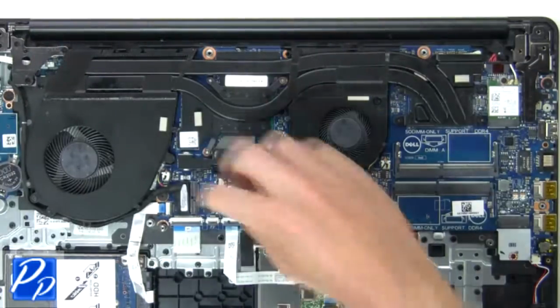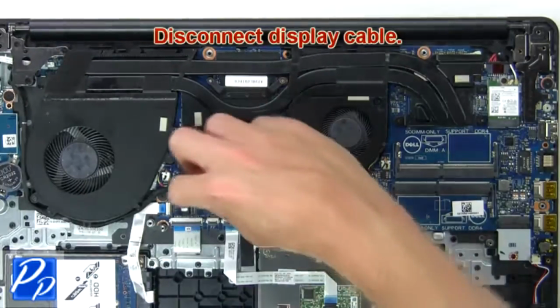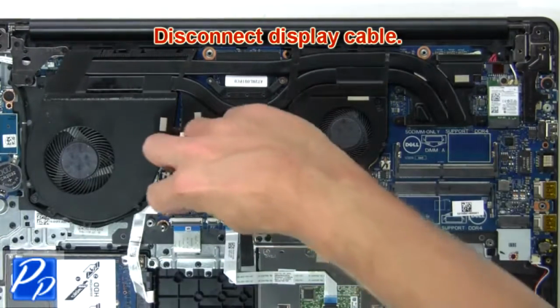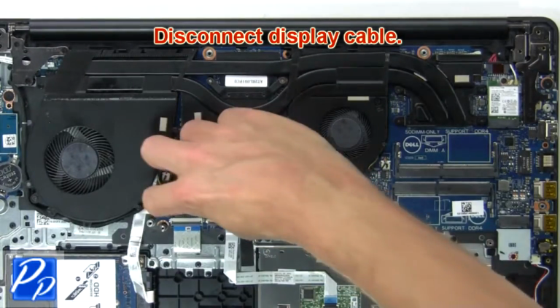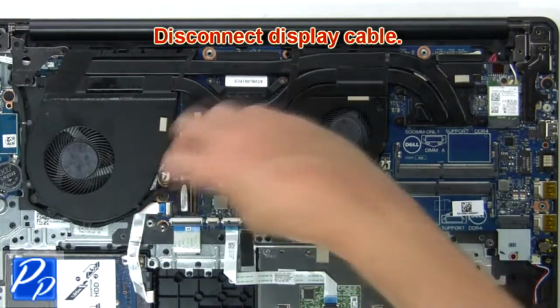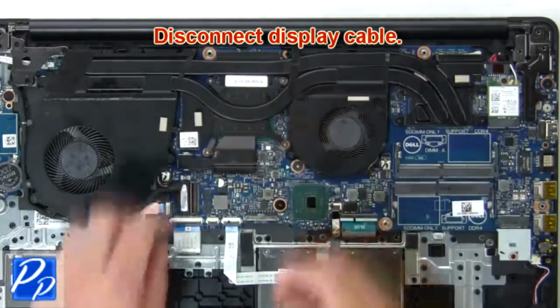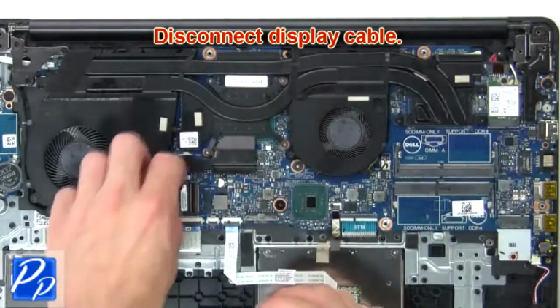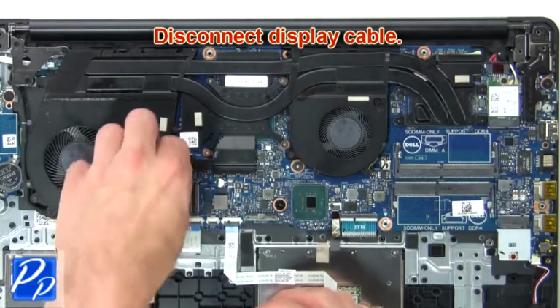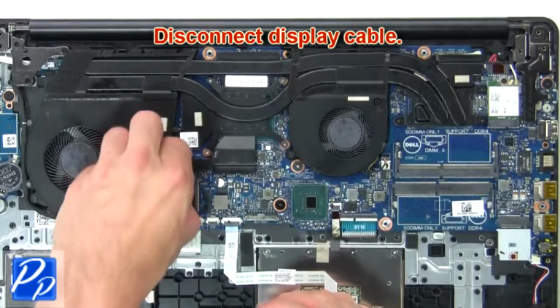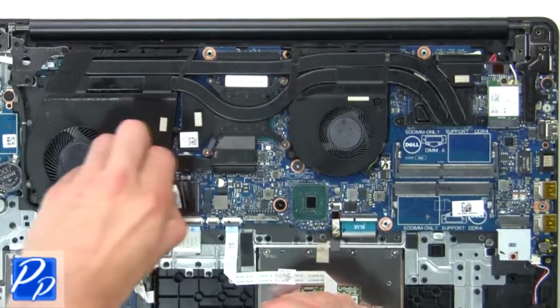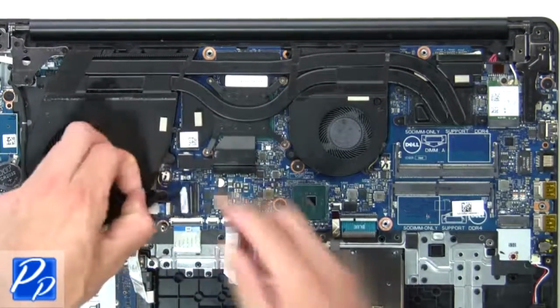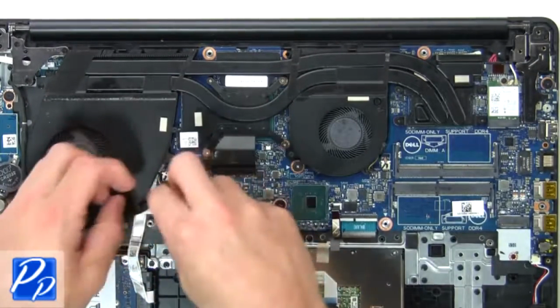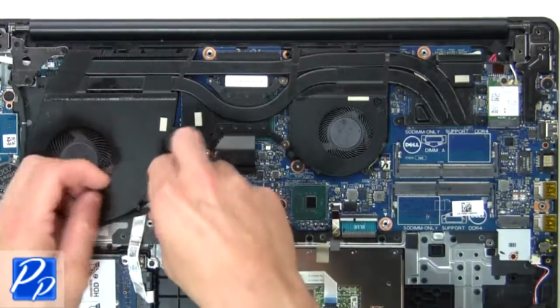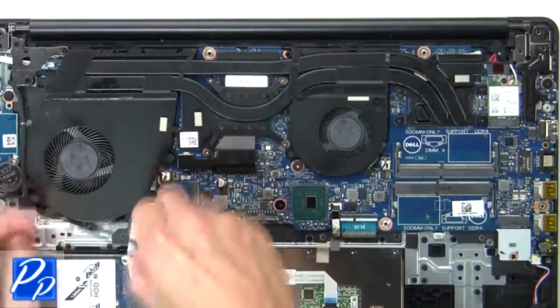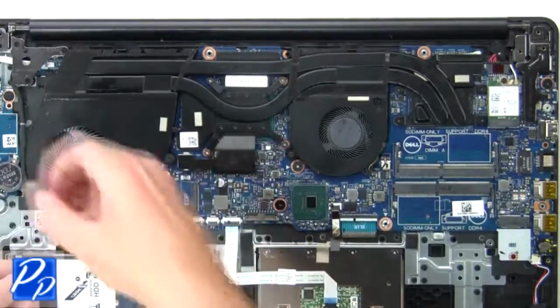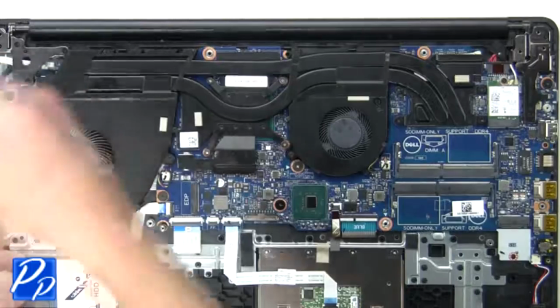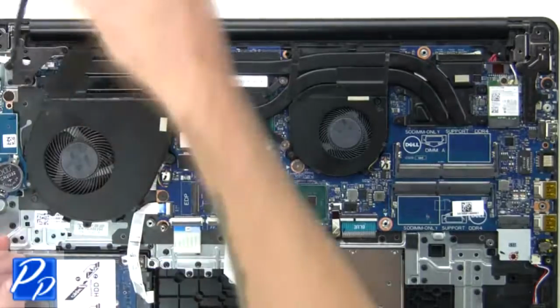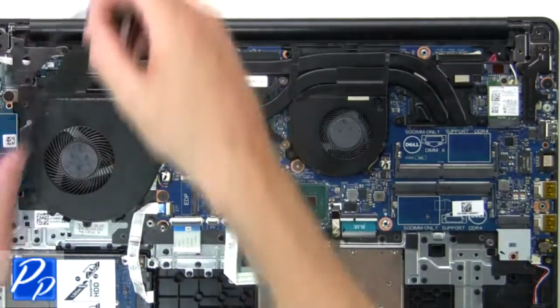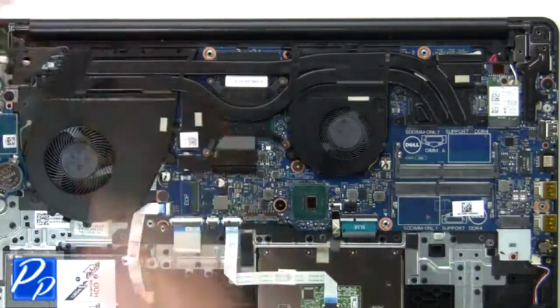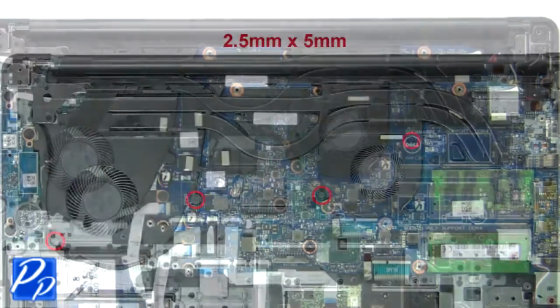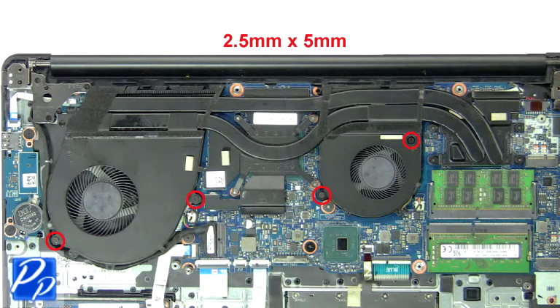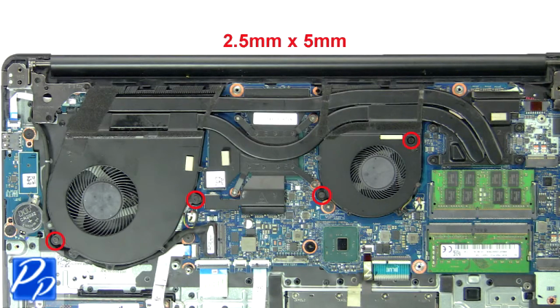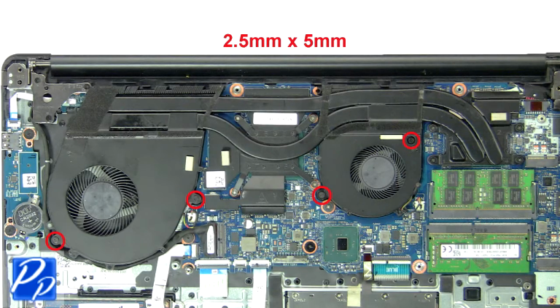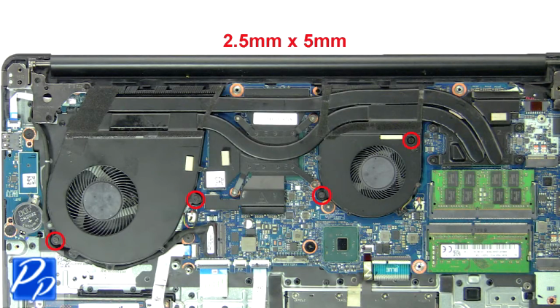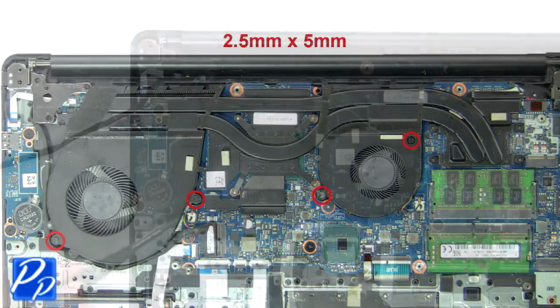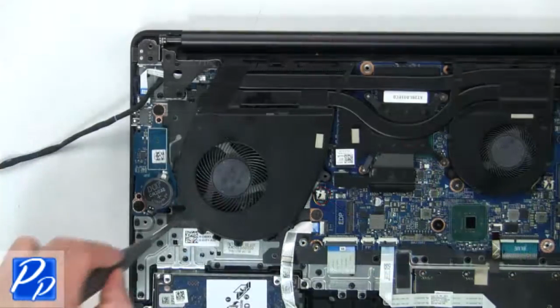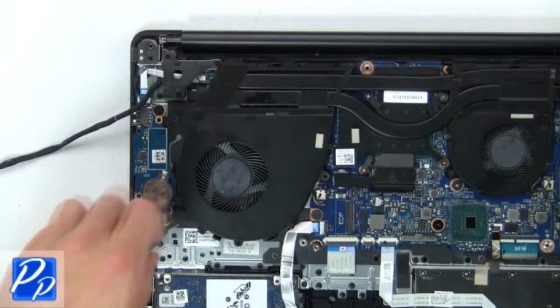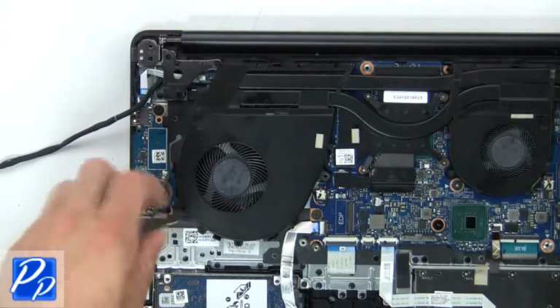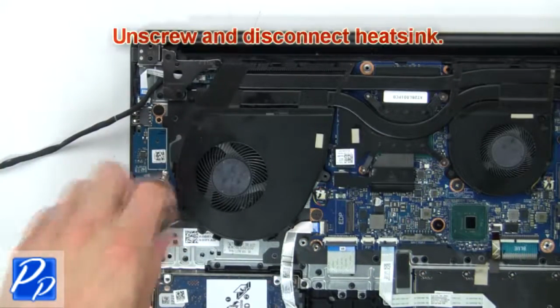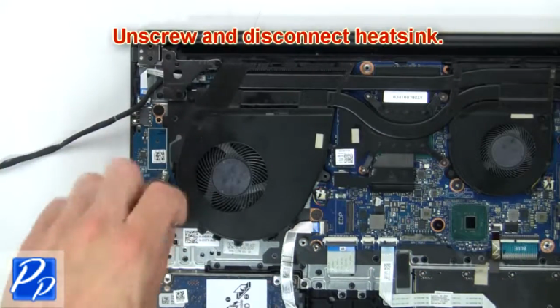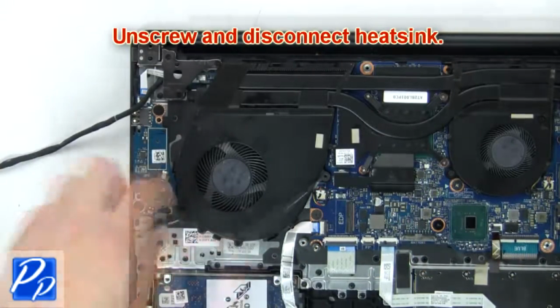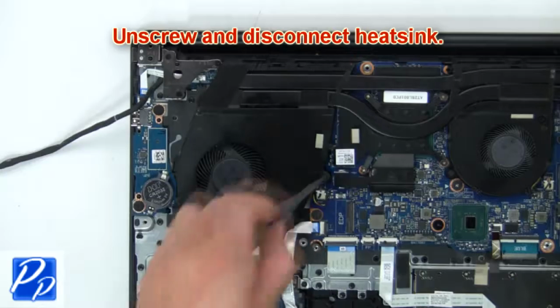Next, disconnect the display cable. Then unscrew and disconnect the heatsink.